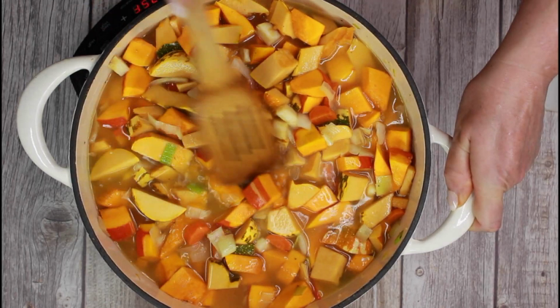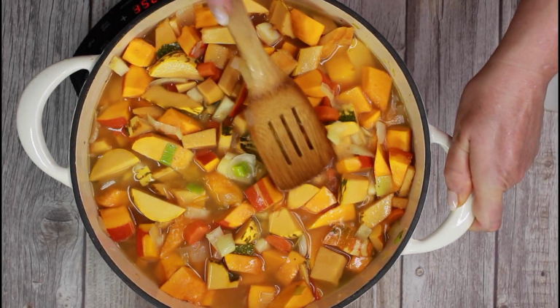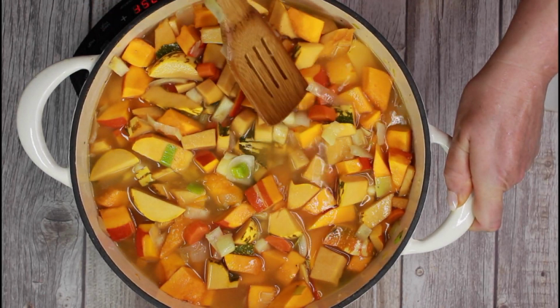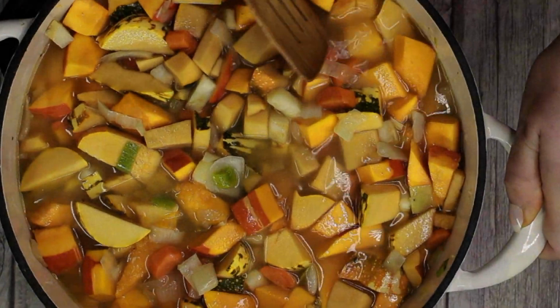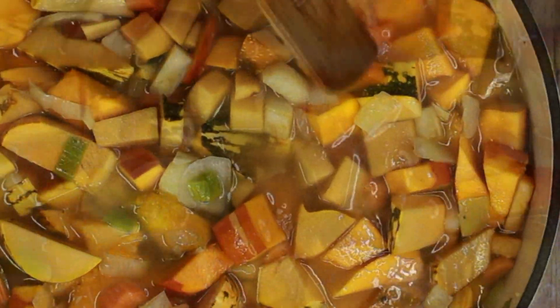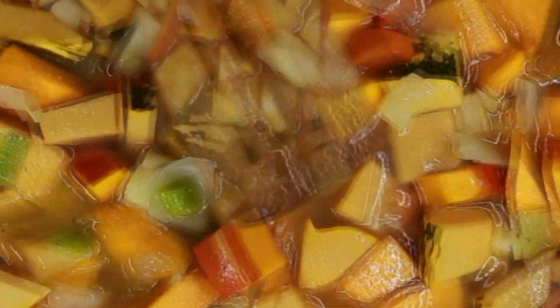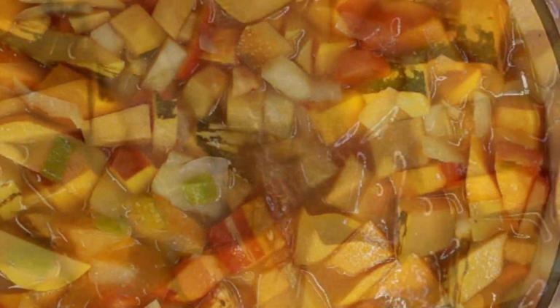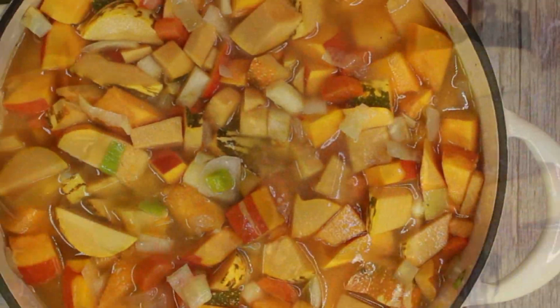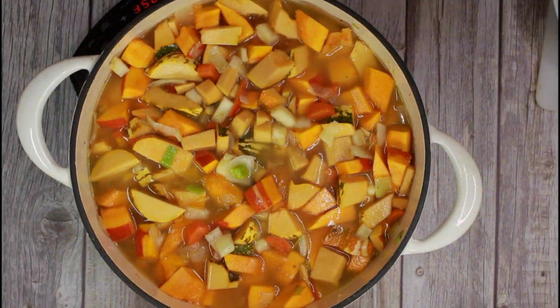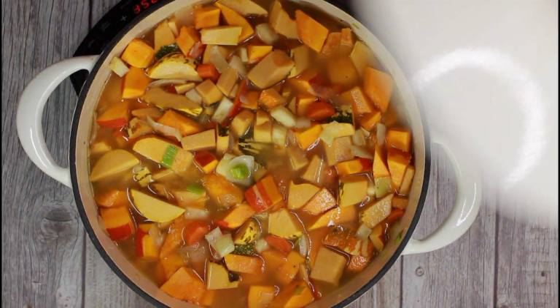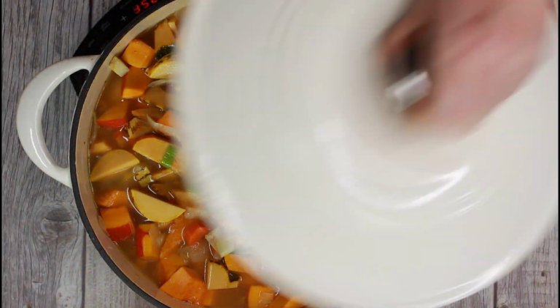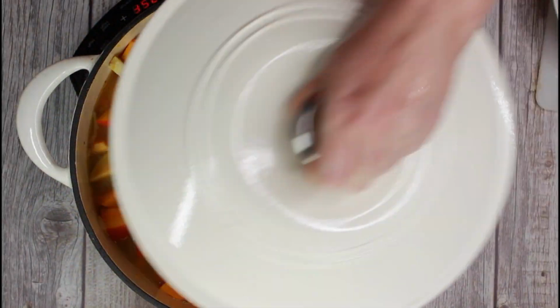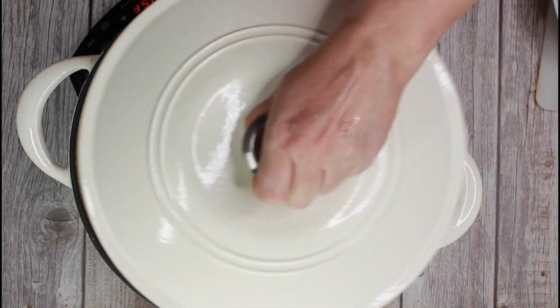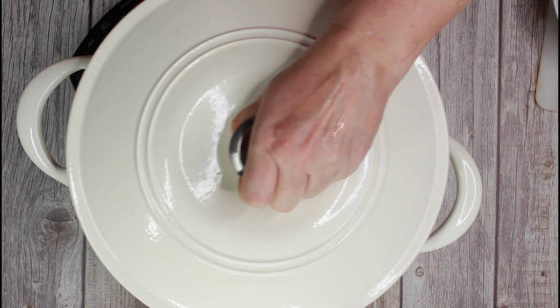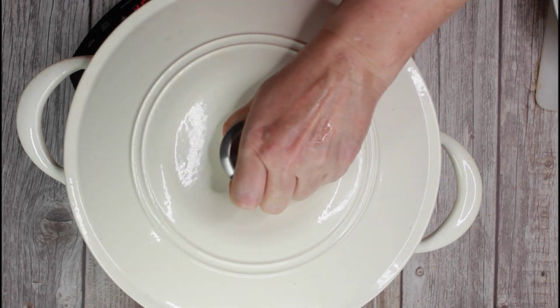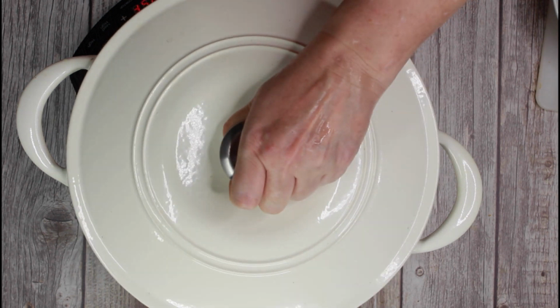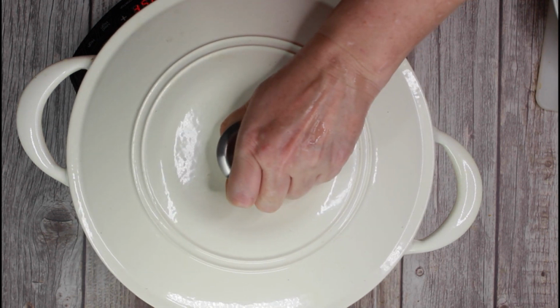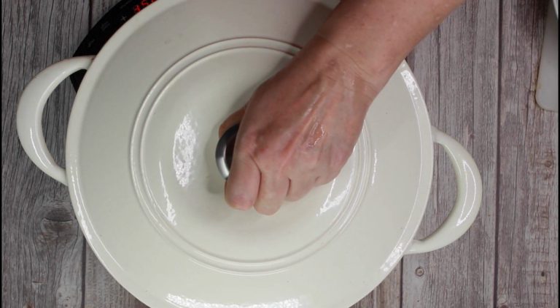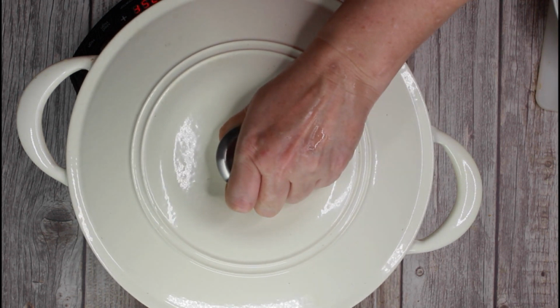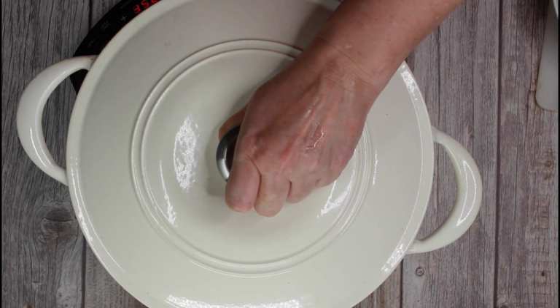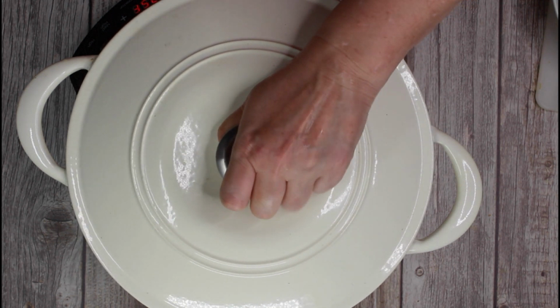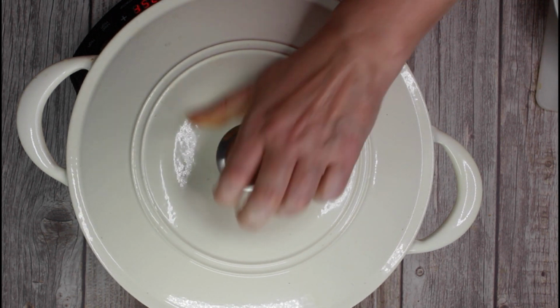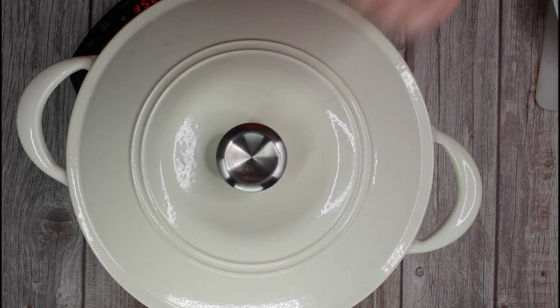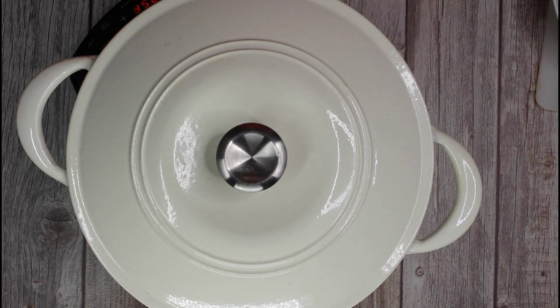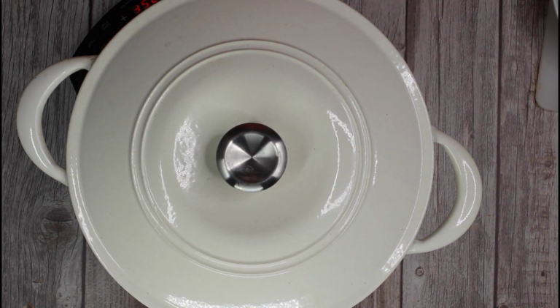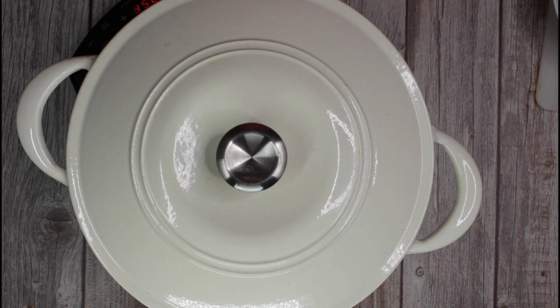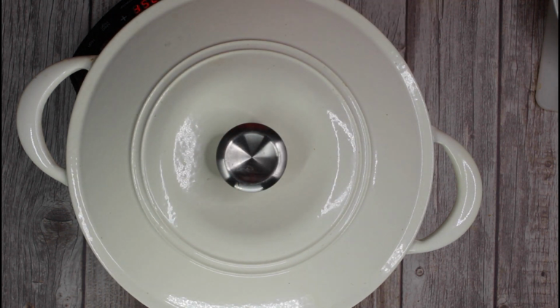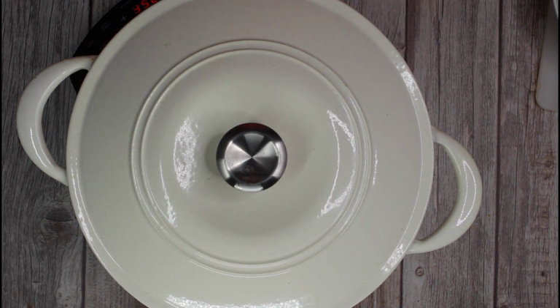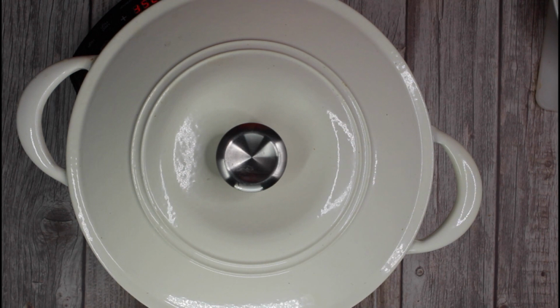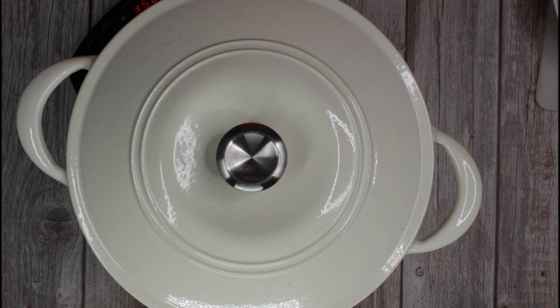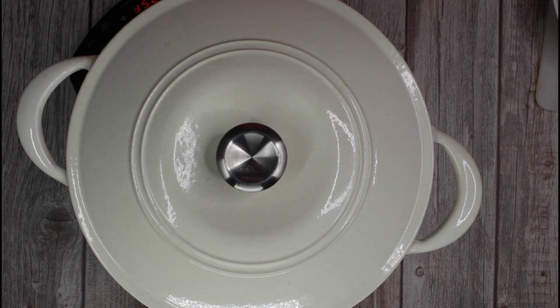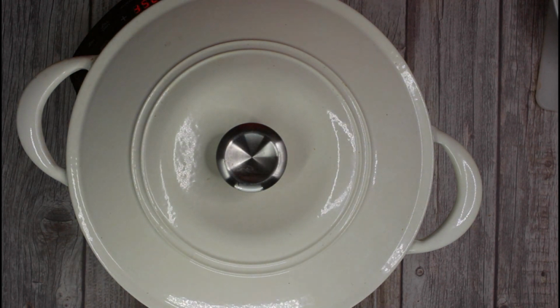Then cover the pot with a lid and let the soup simmer on medium heat for about 45 to 60 minutes, or until the pumpkin cubes are soft.